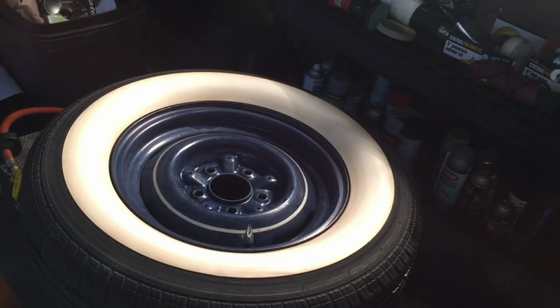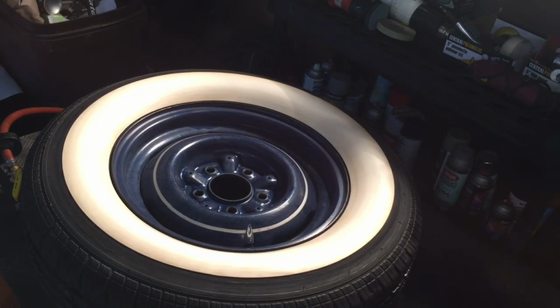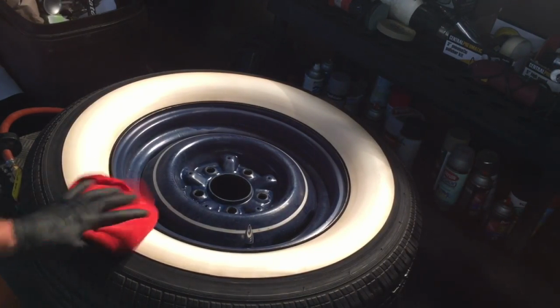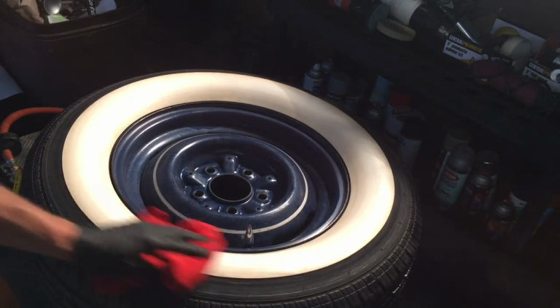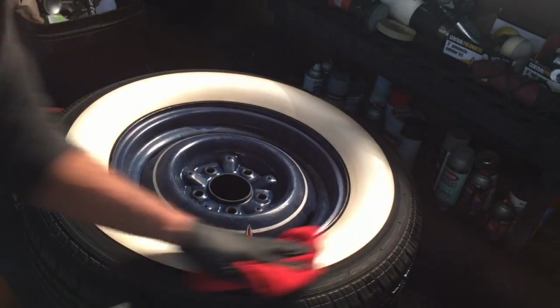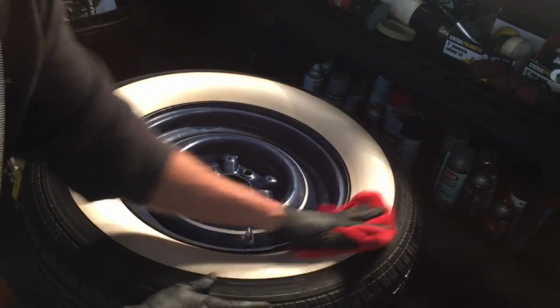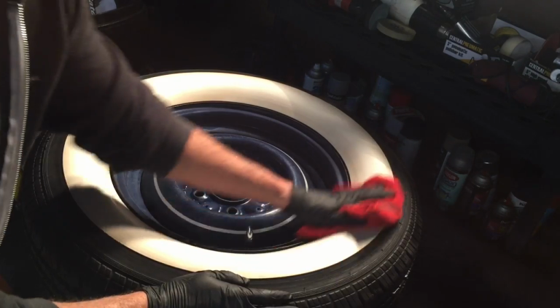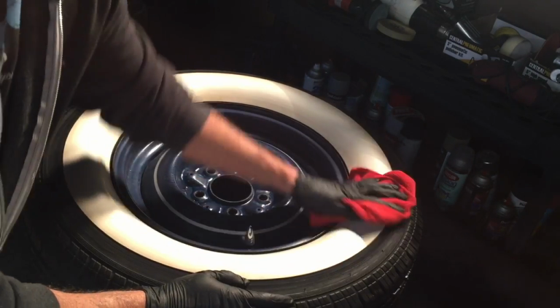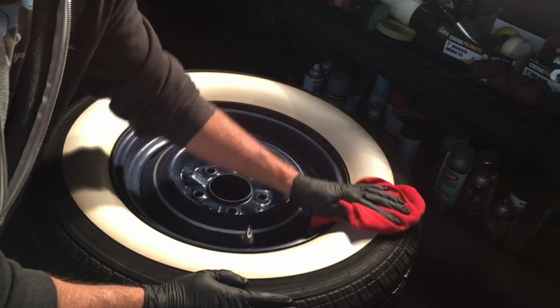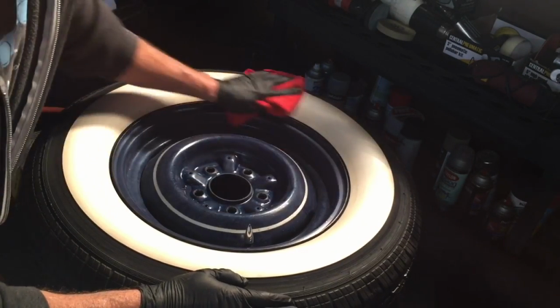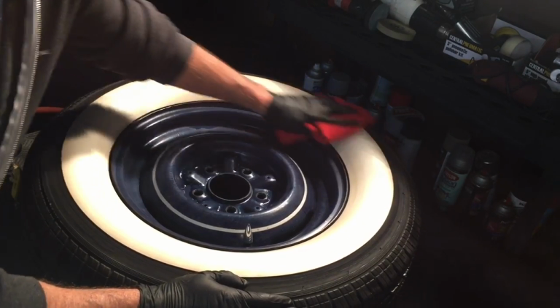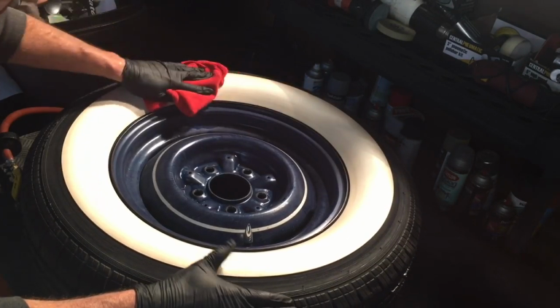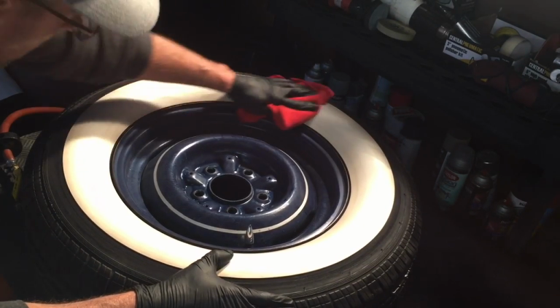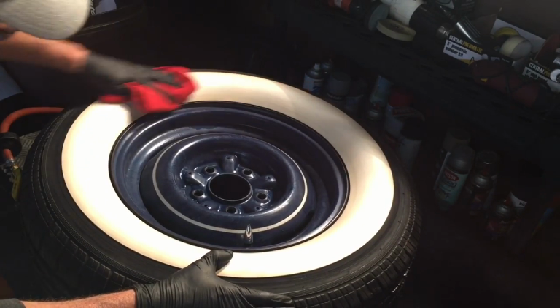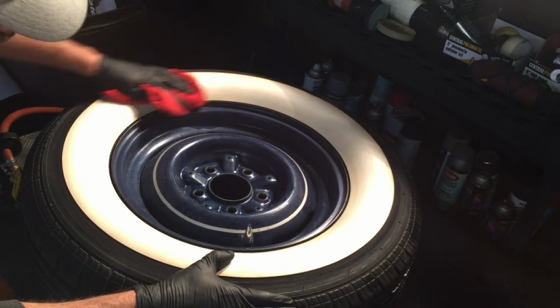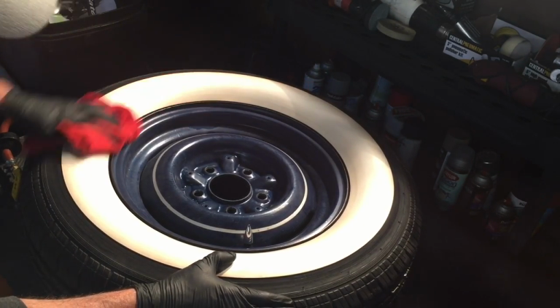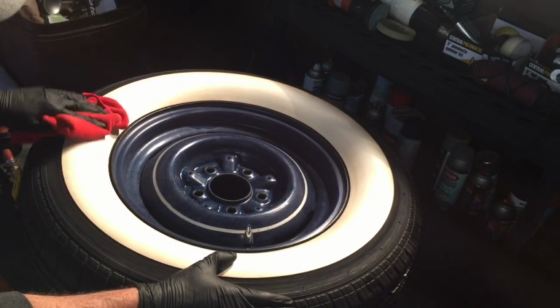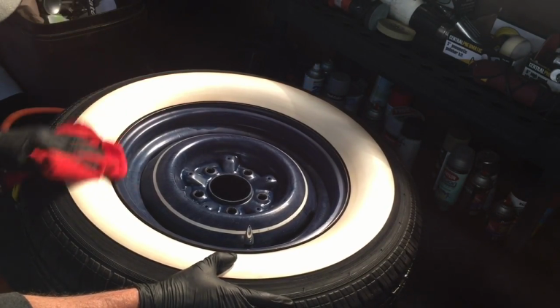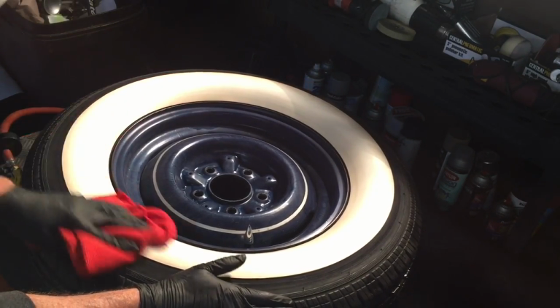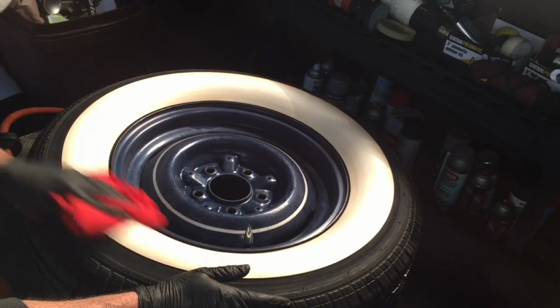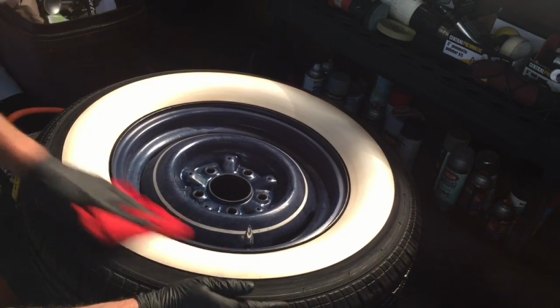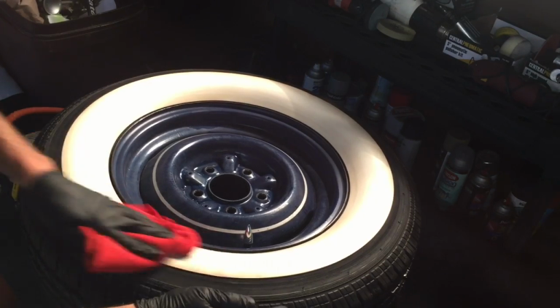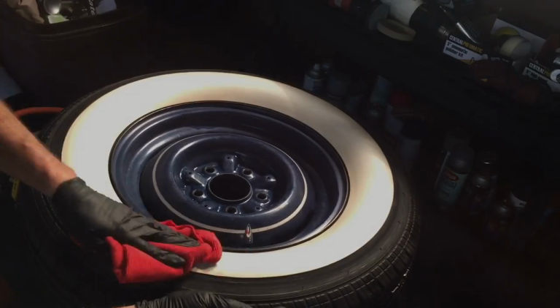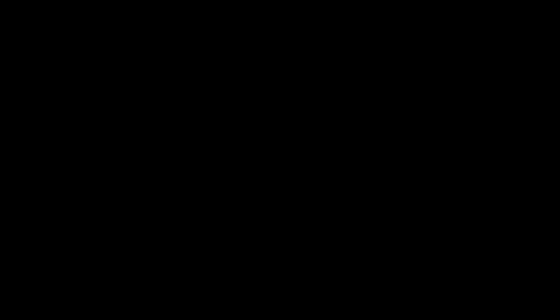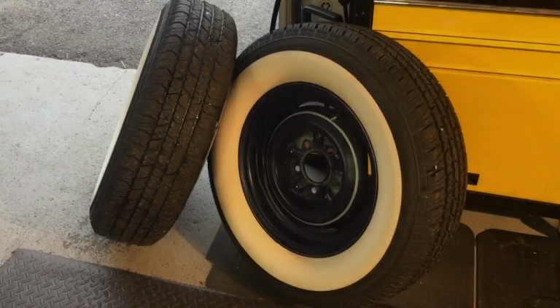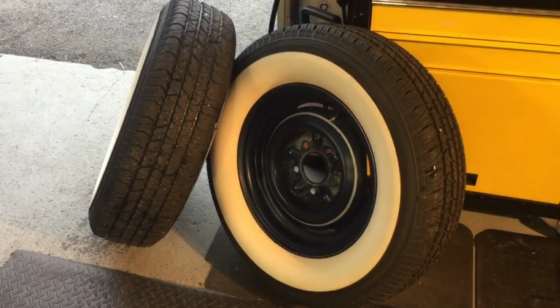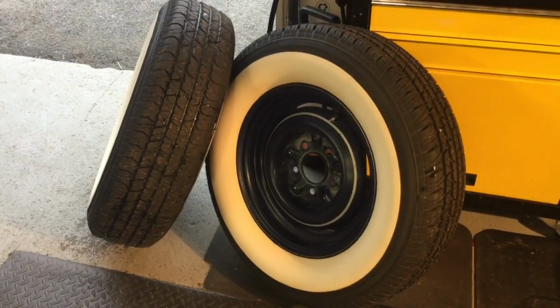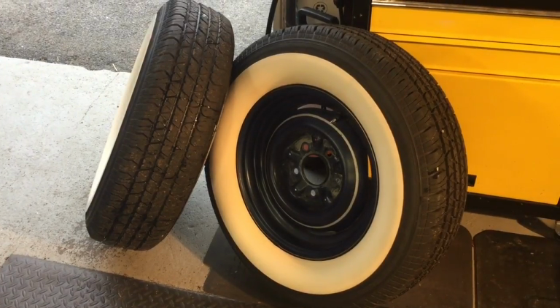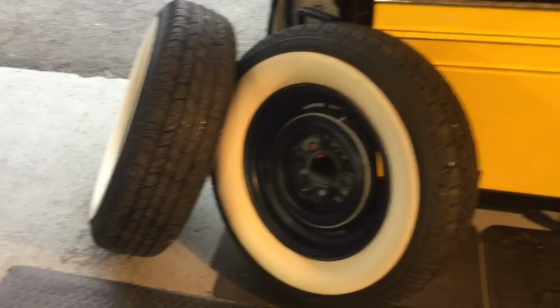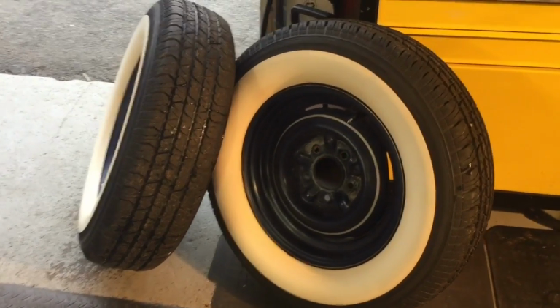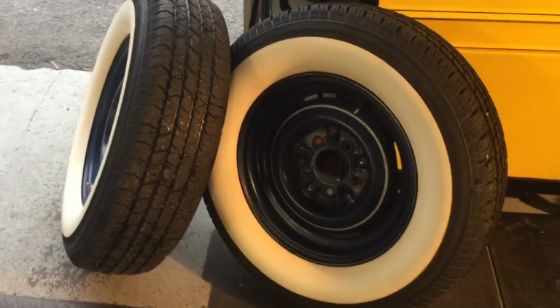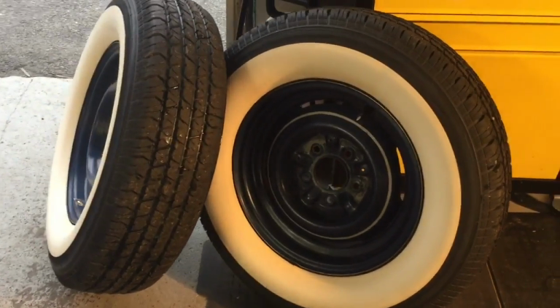Now we're going to buff it clean. They're done — all ready to be sent back out again.